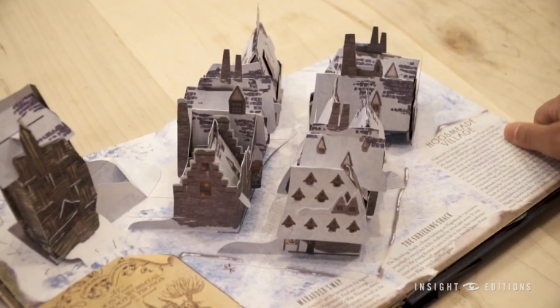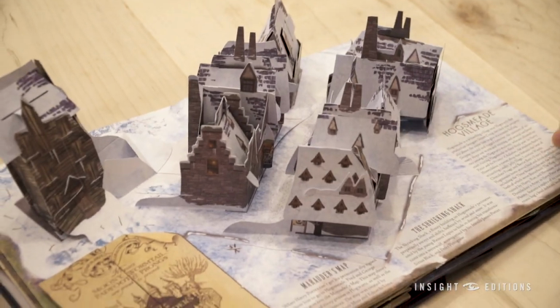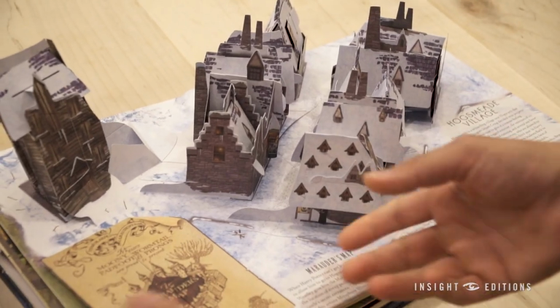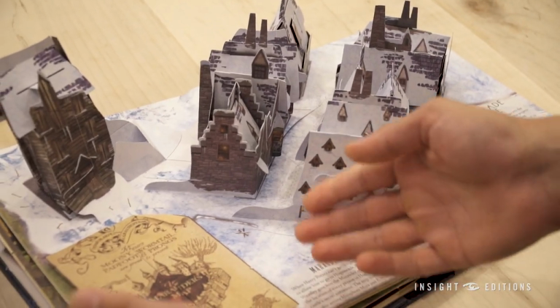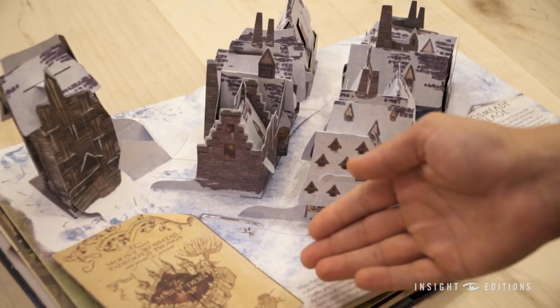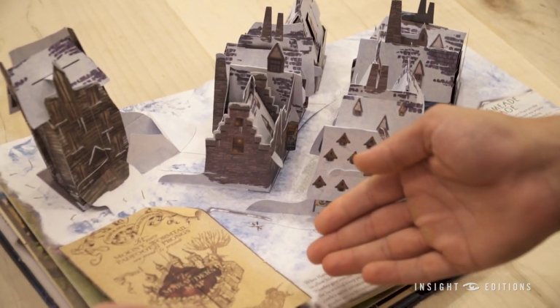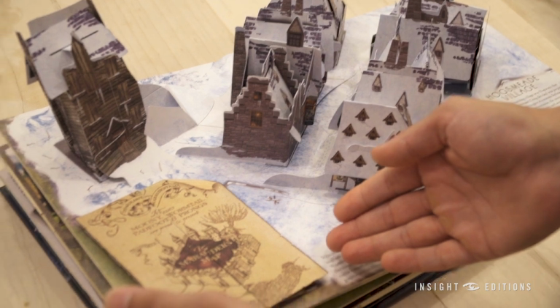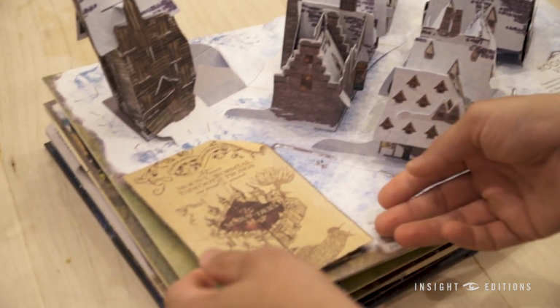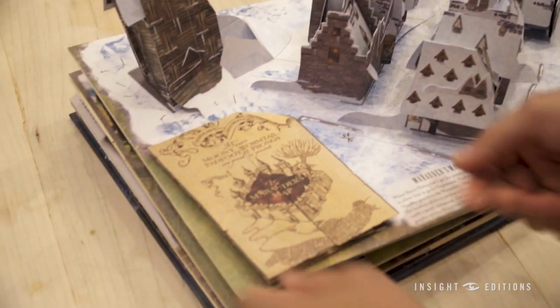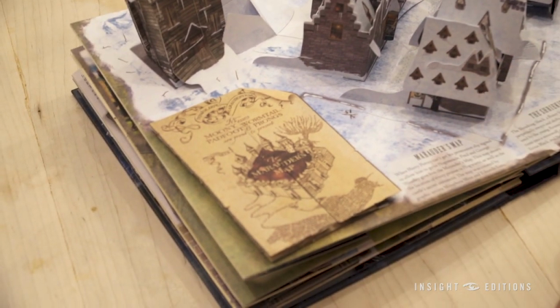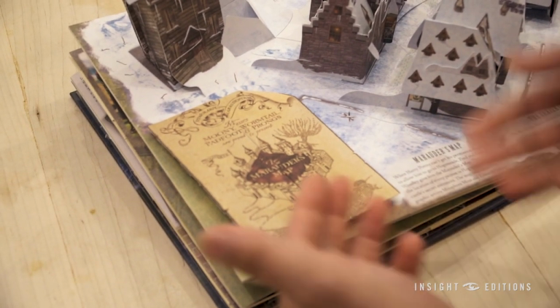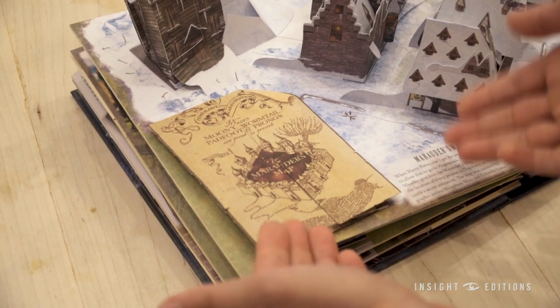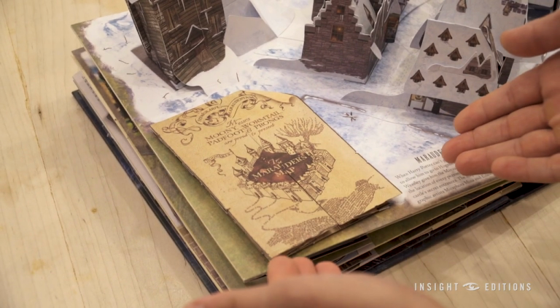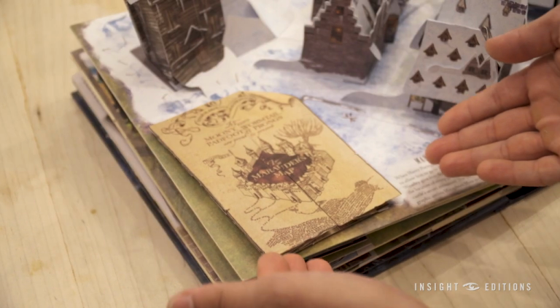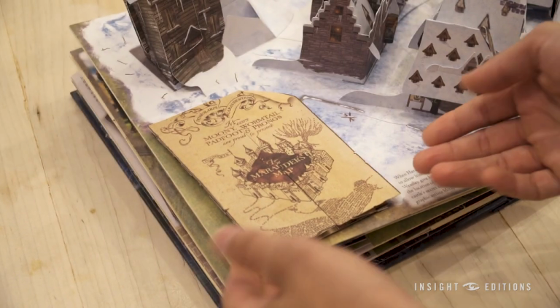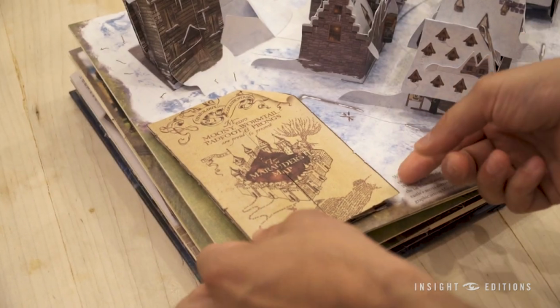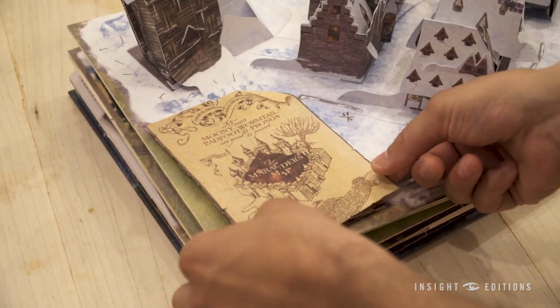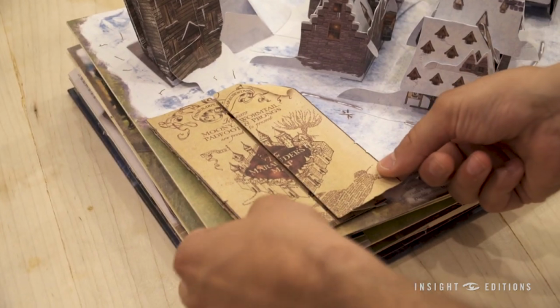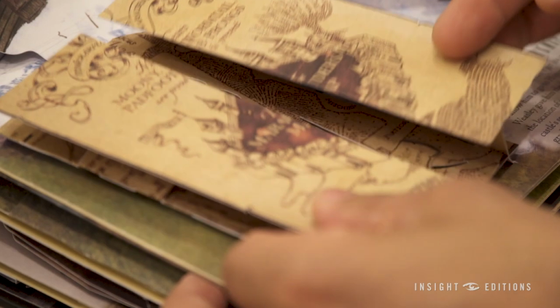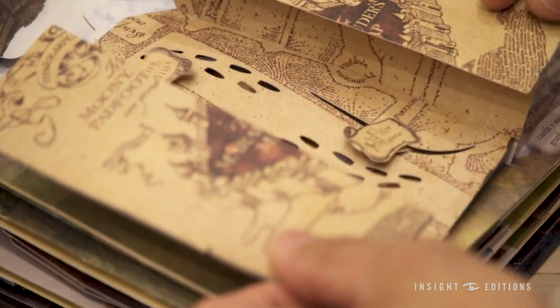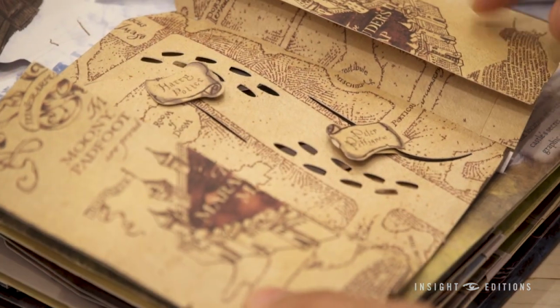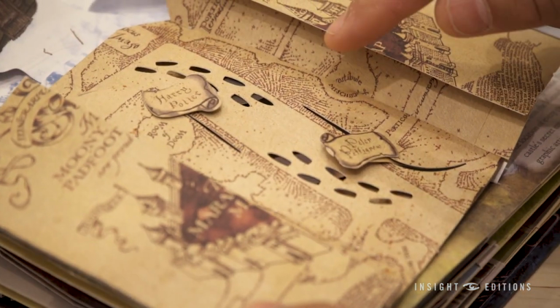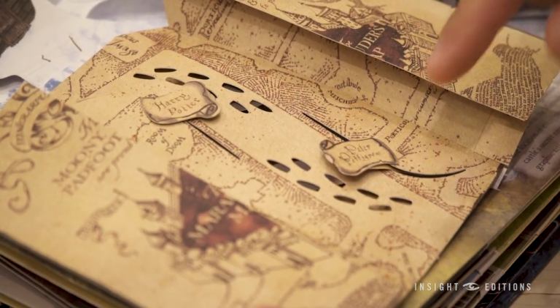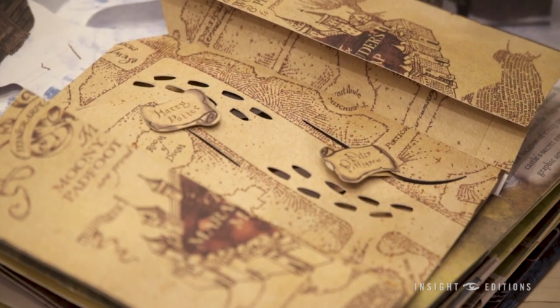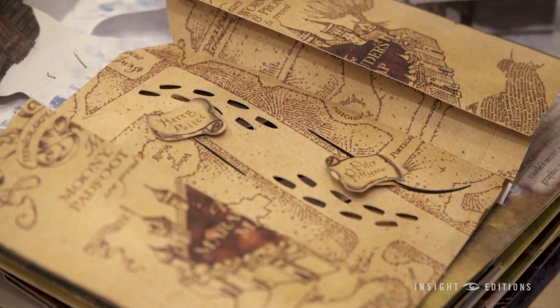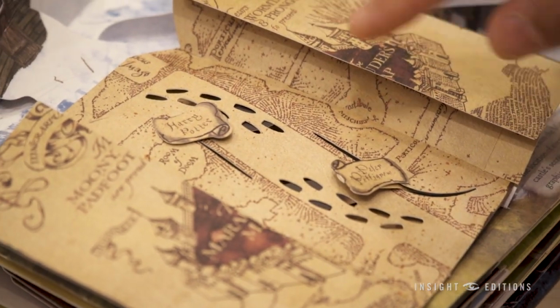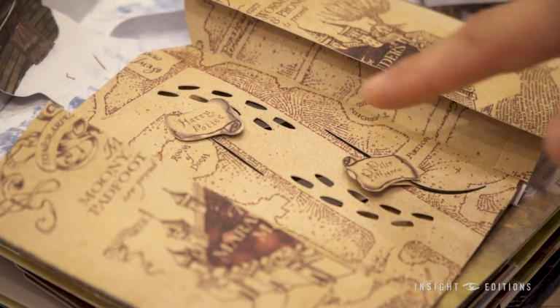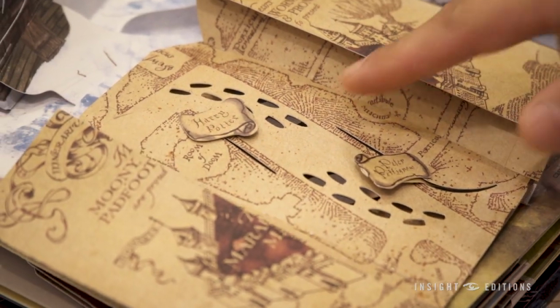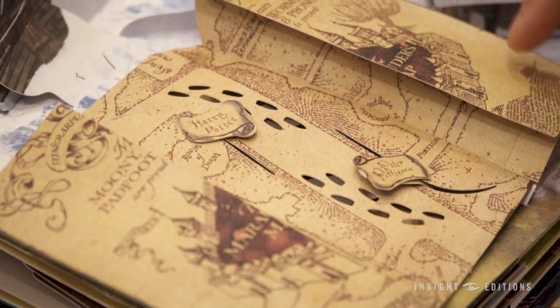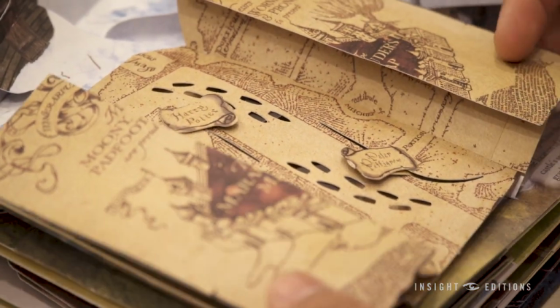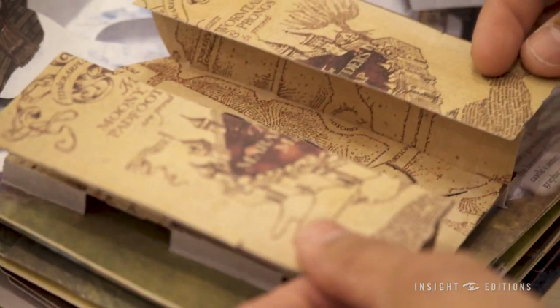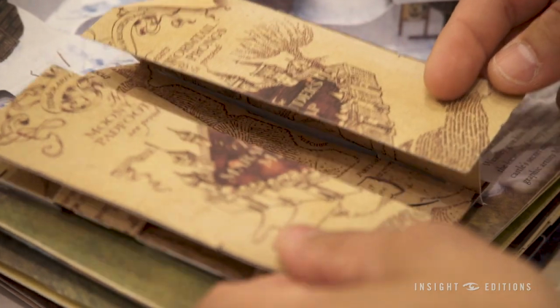There's actually a working pop-up movable Marauders Map inside the book. And if you pull it open, you can see Harry and Peter Pettigrew walking towards each other, just like me.